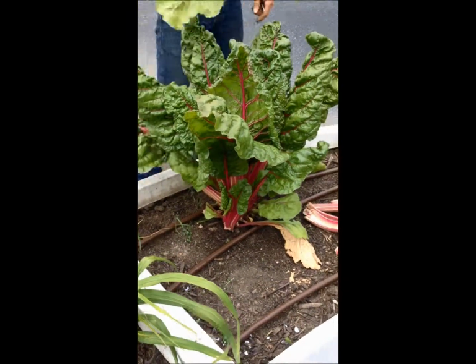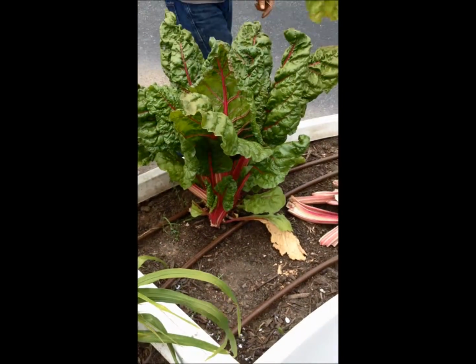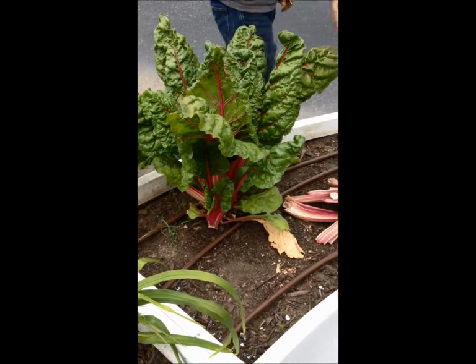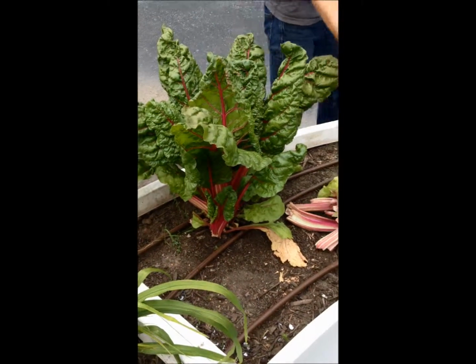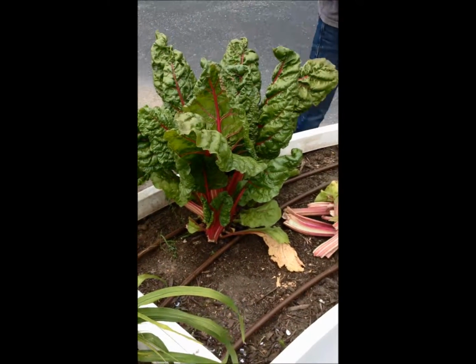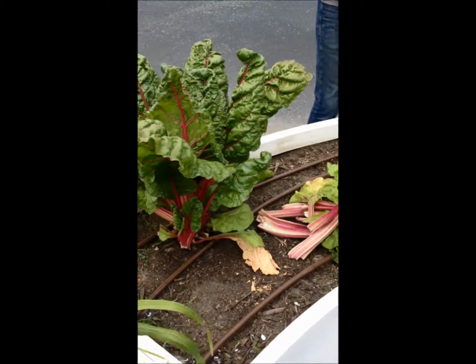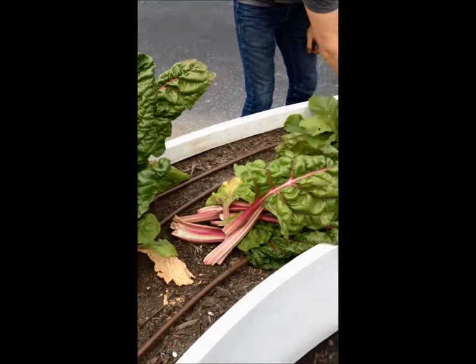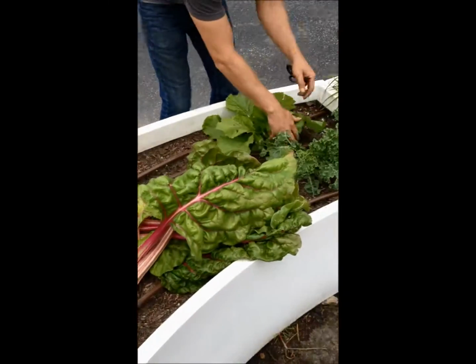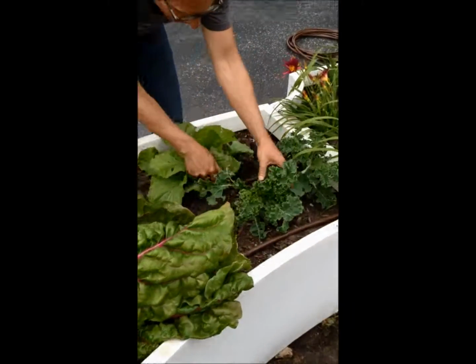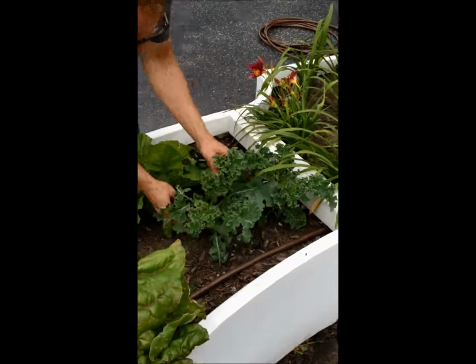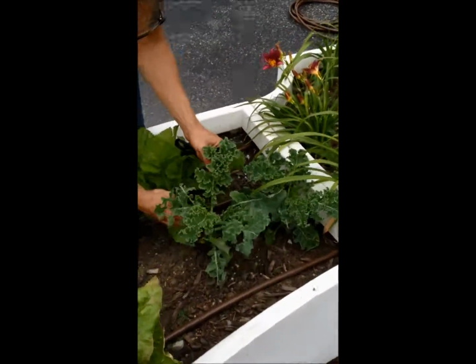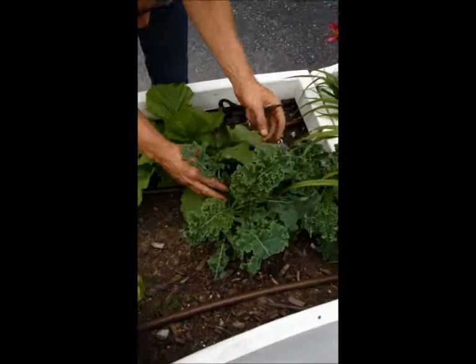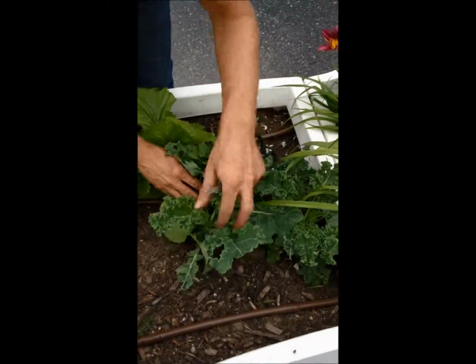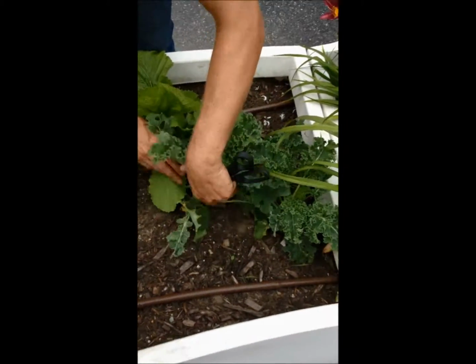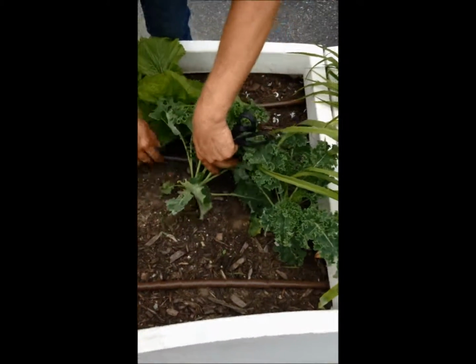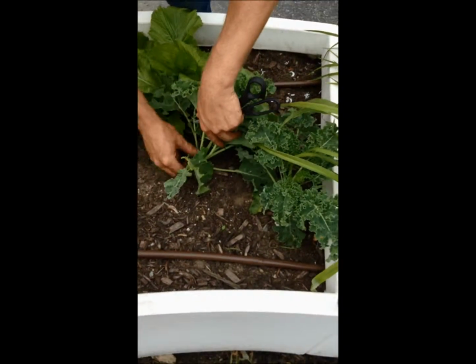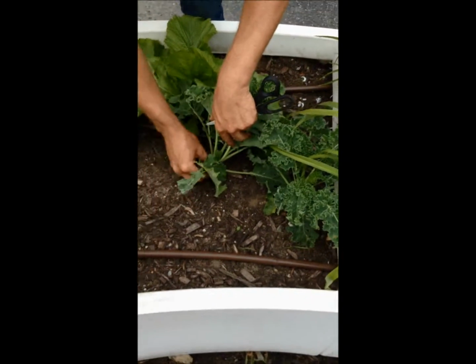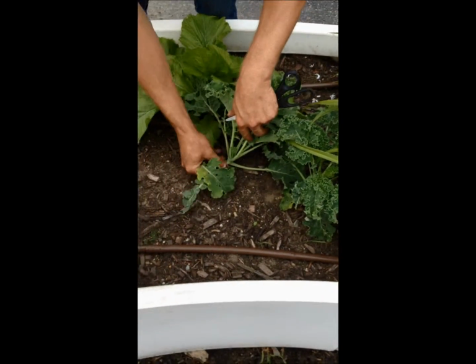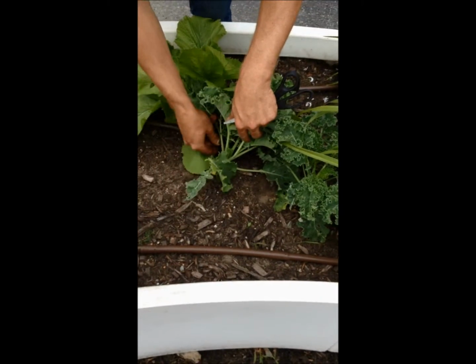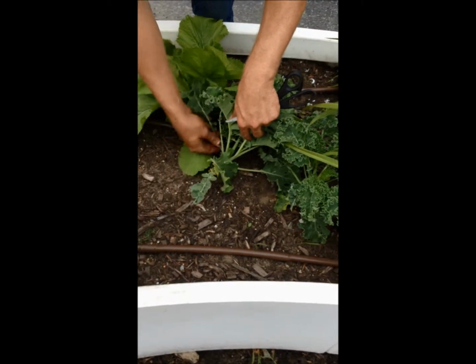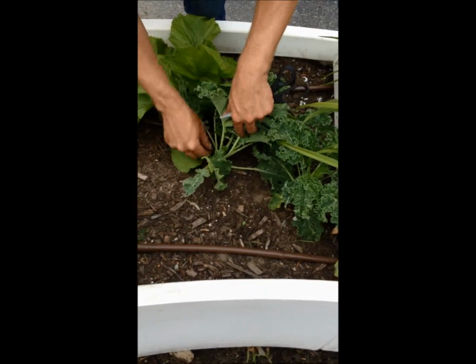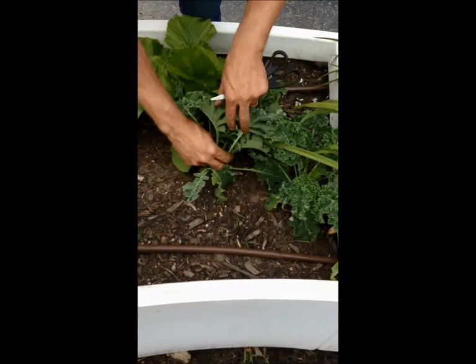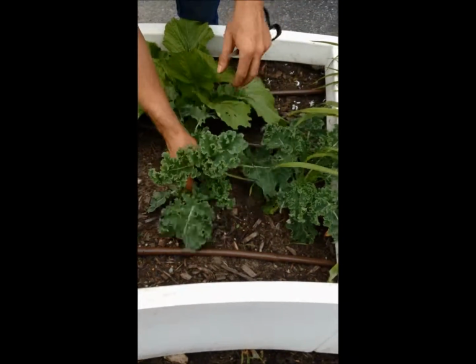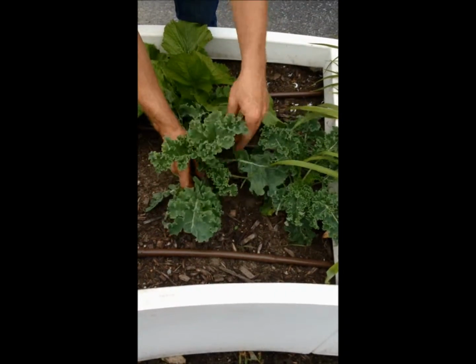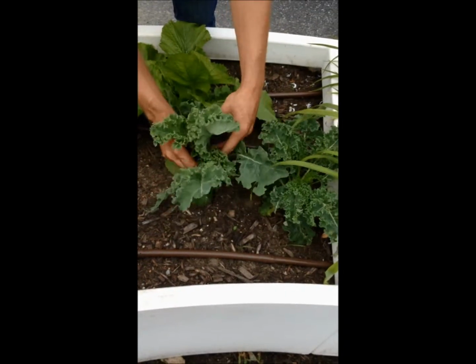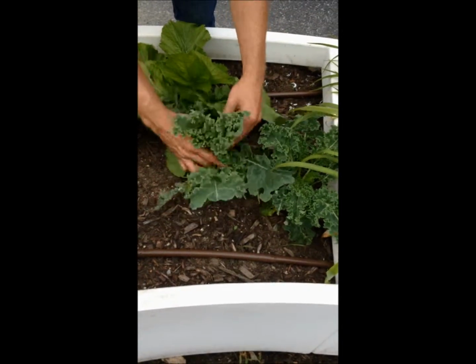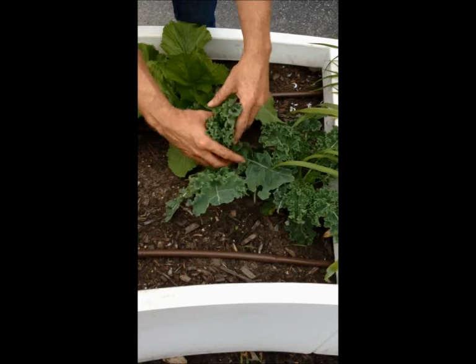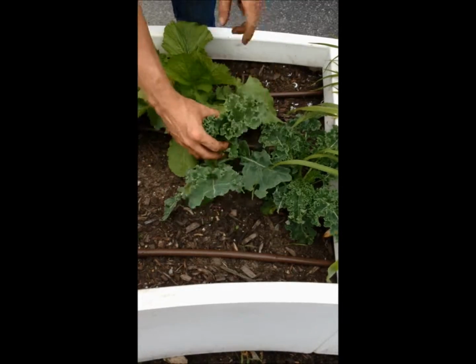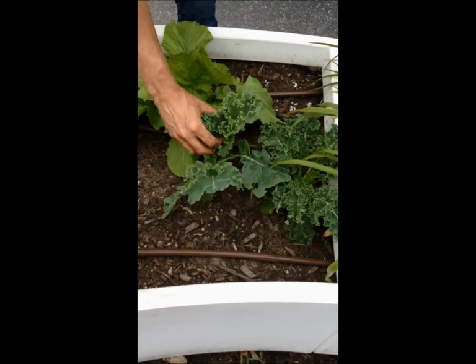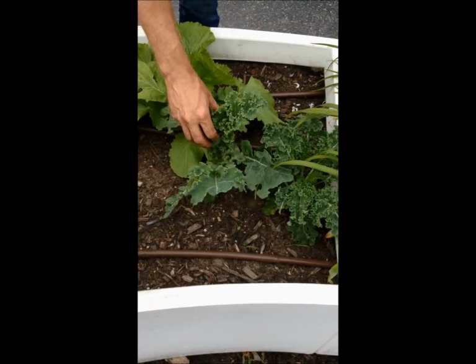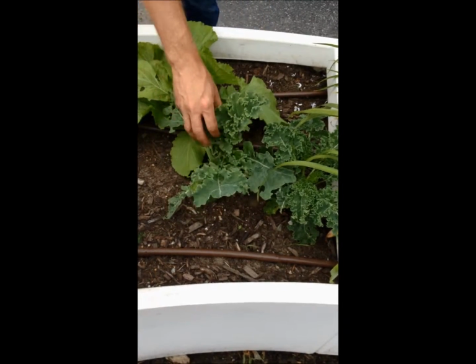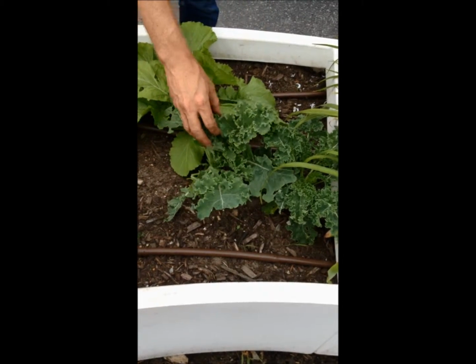And the same thing goes with the kale. I'm not going to harvest it because it's small, but you break off all of the bottom leaves and leave the top couple leaves to keep growing.